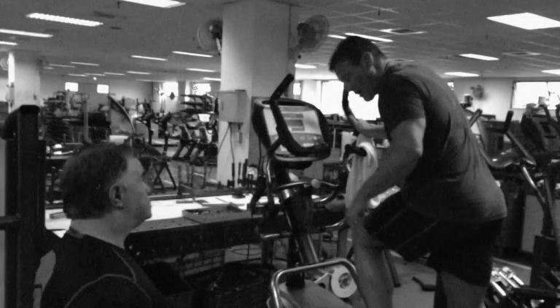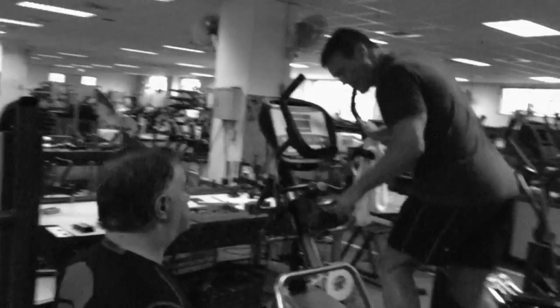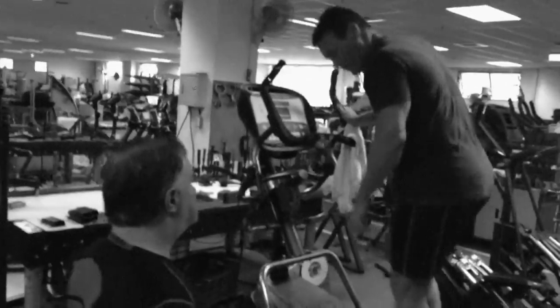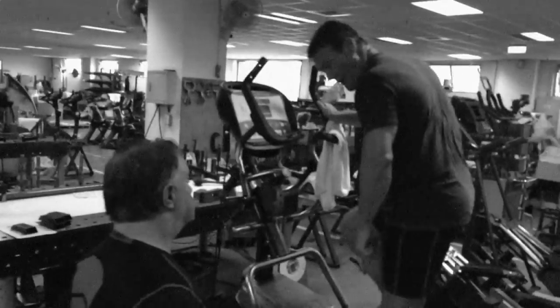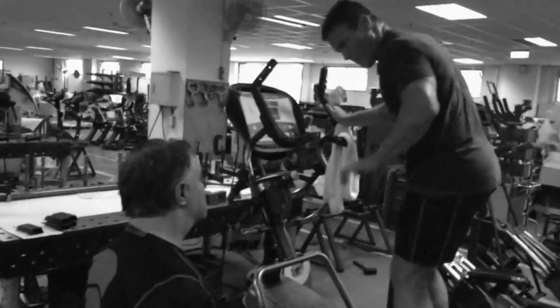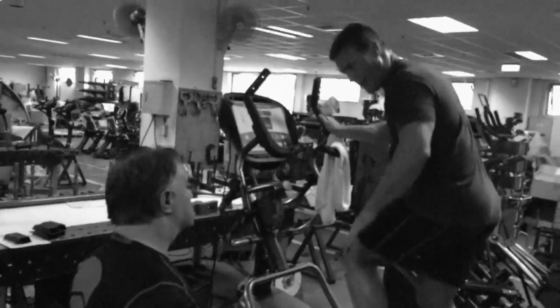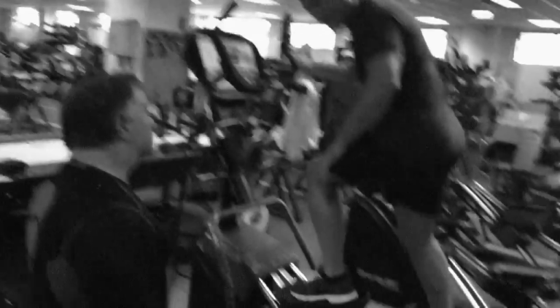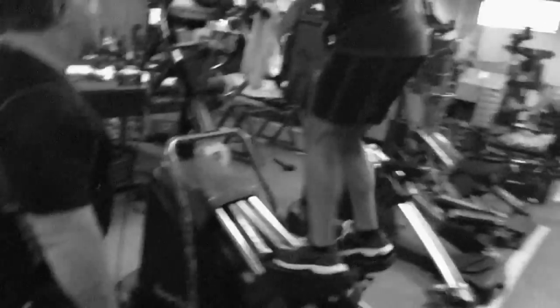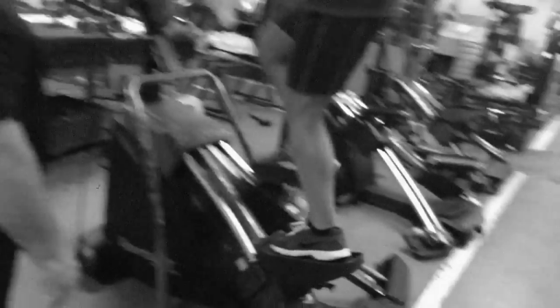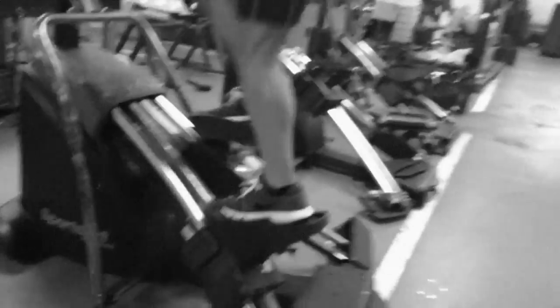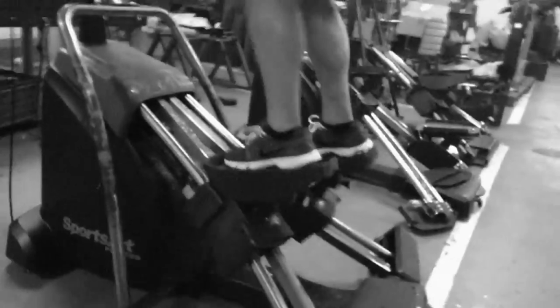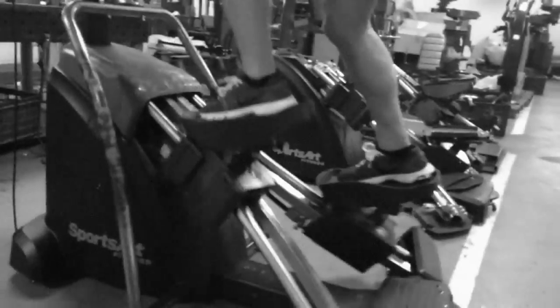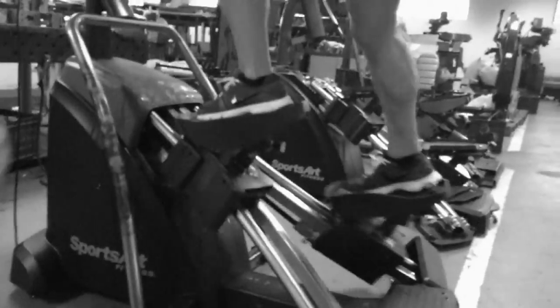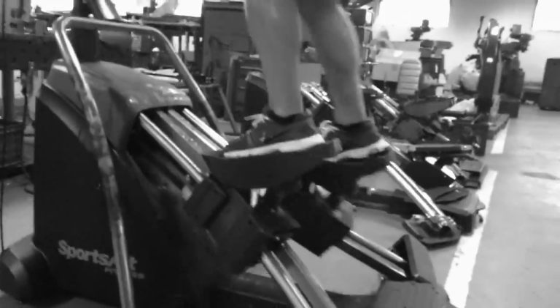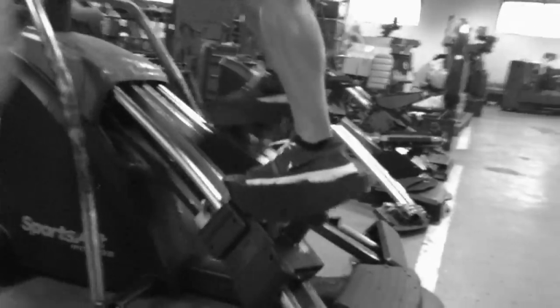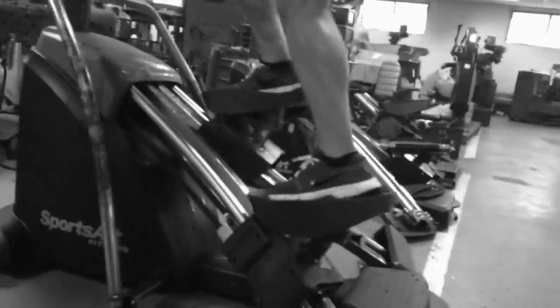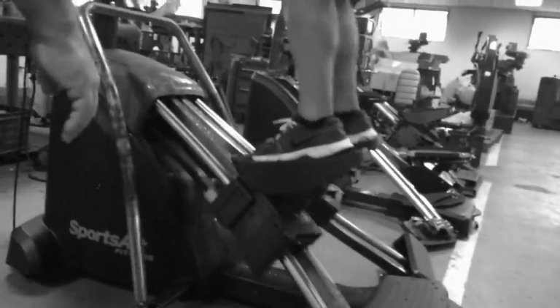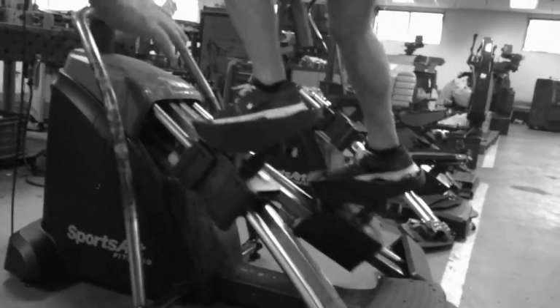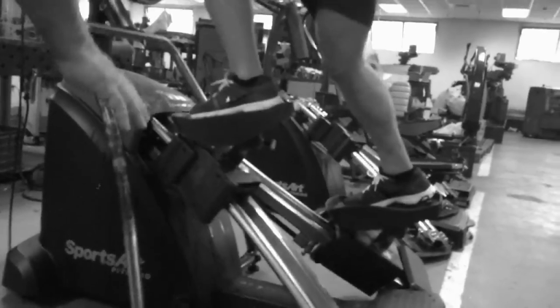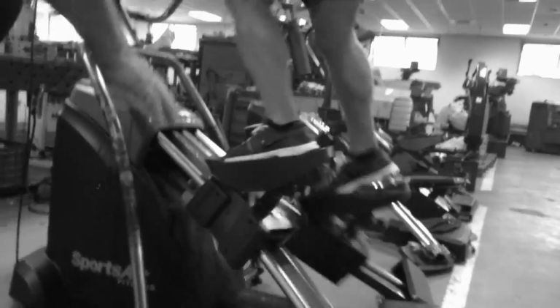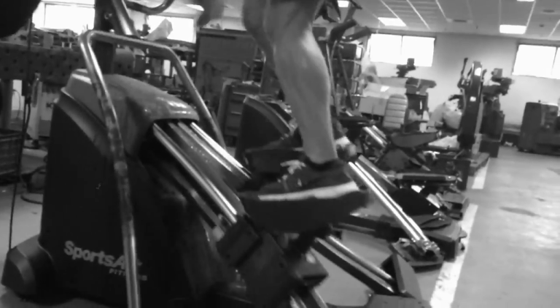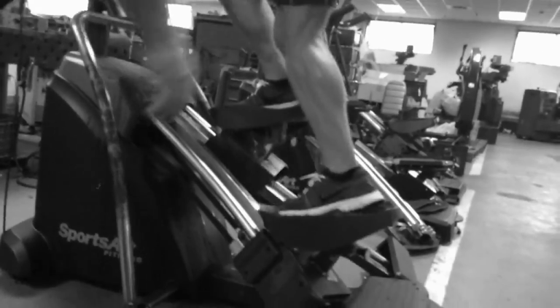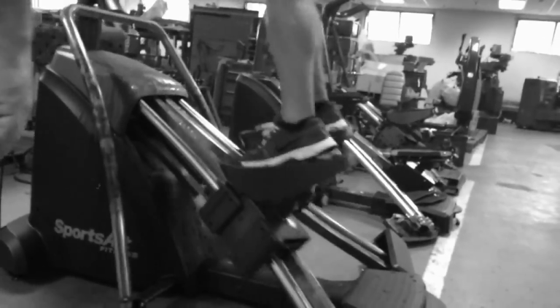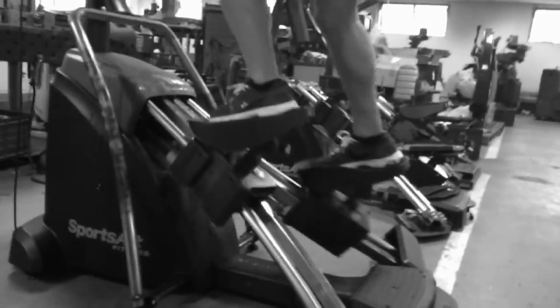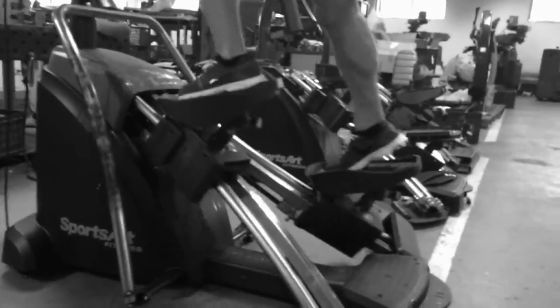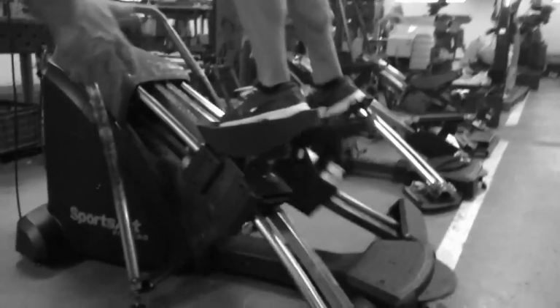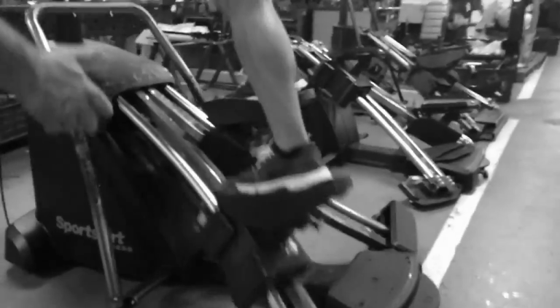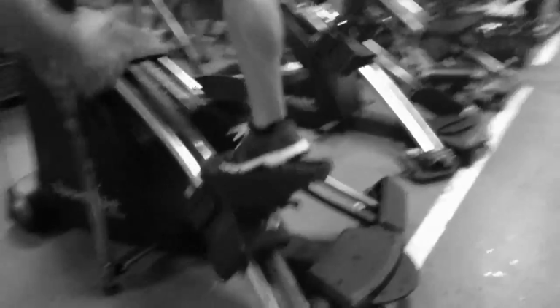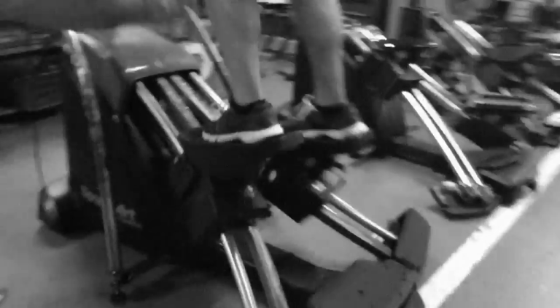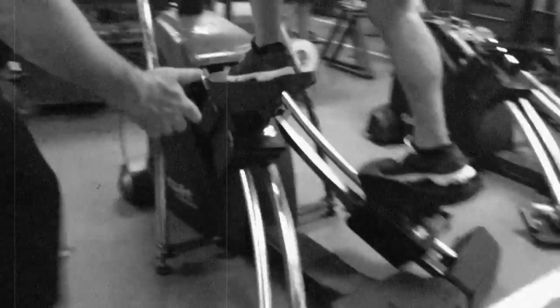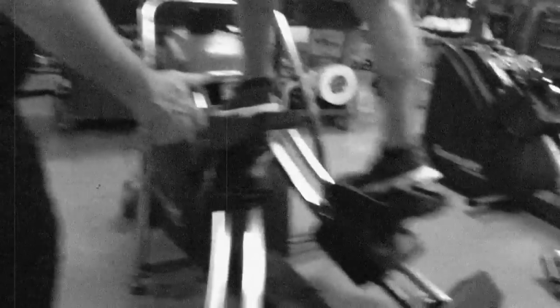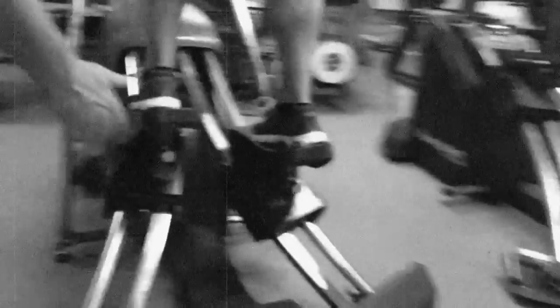Coming out of the intervals, you've got me in a more plantar-flexed position — is it 7 degrees? Yeah, about 7 degrees, so that I can shove. I can take the plantar flexion out and drop it down to about 3 degrees.